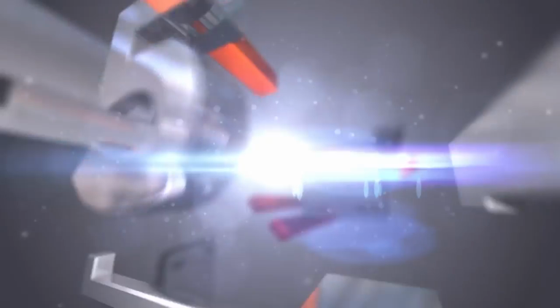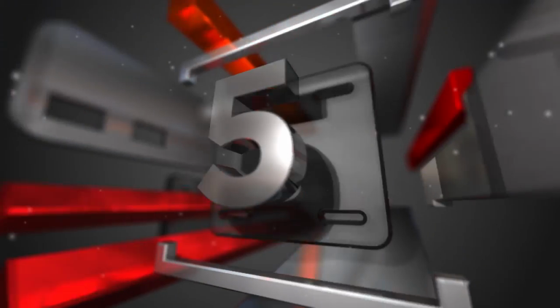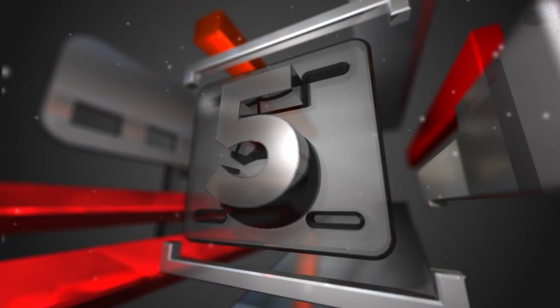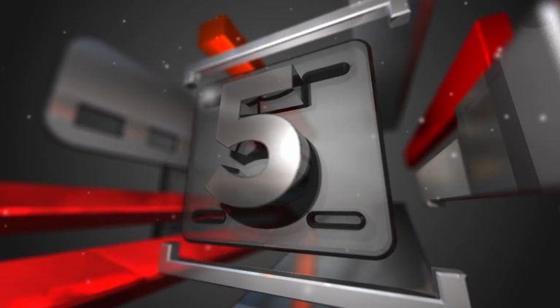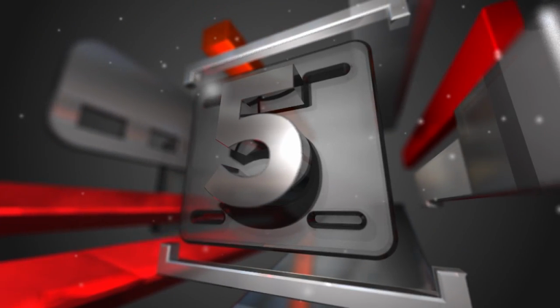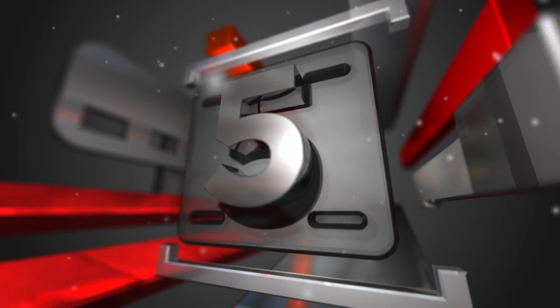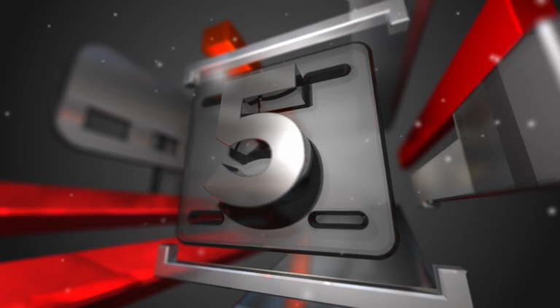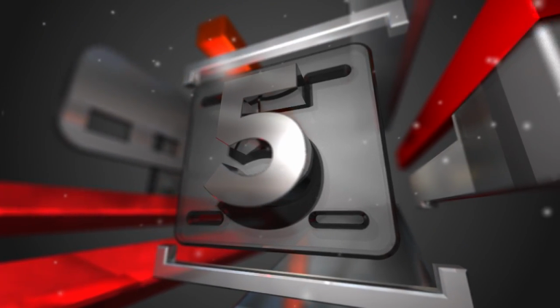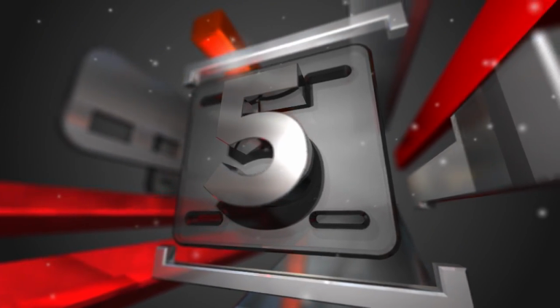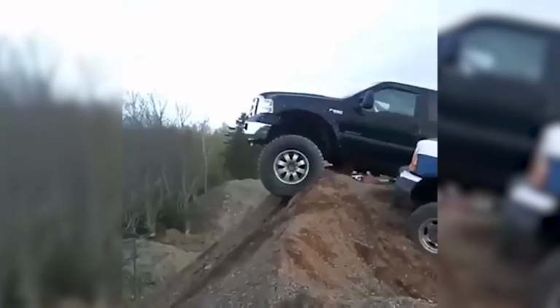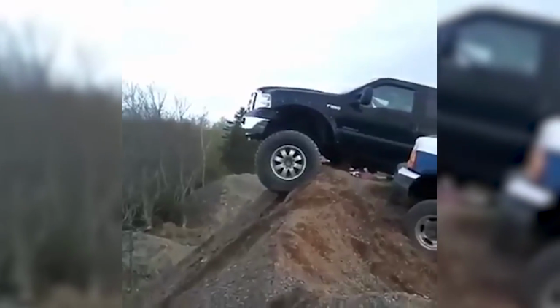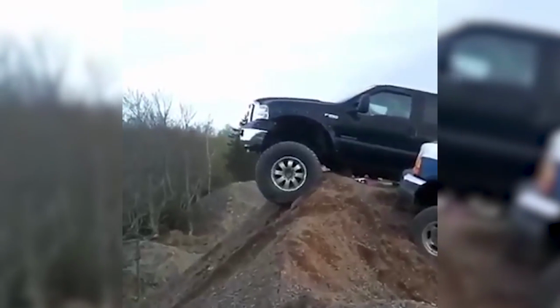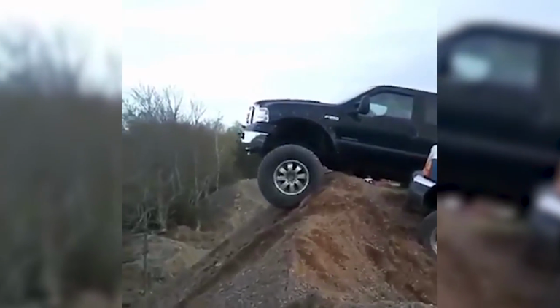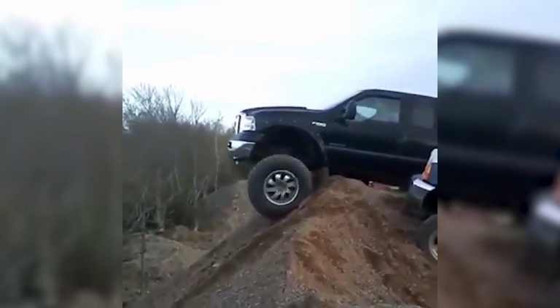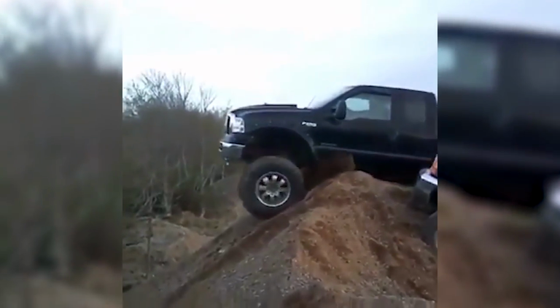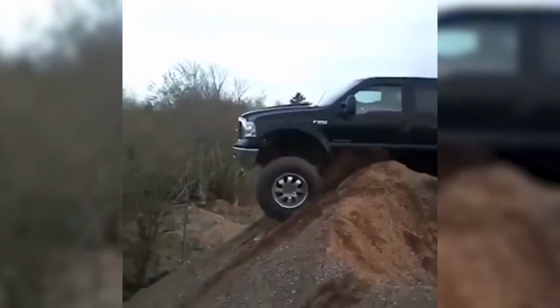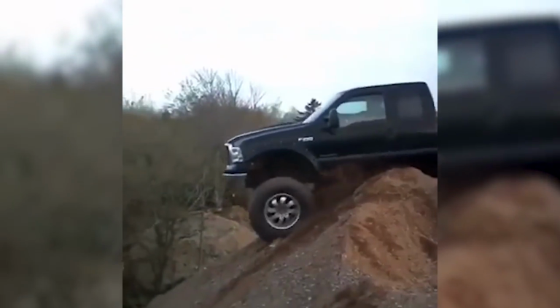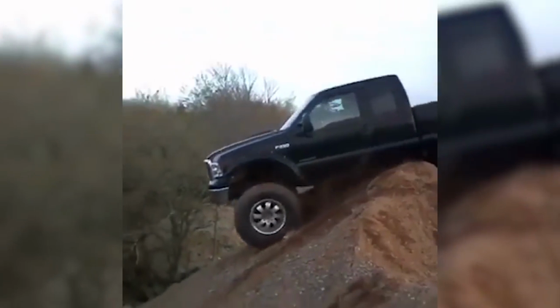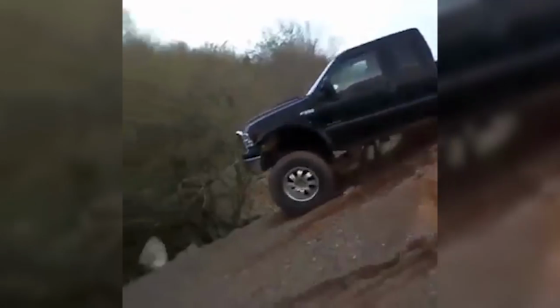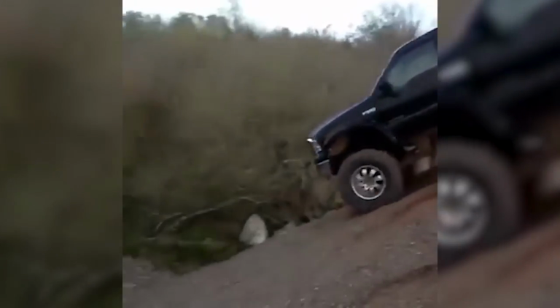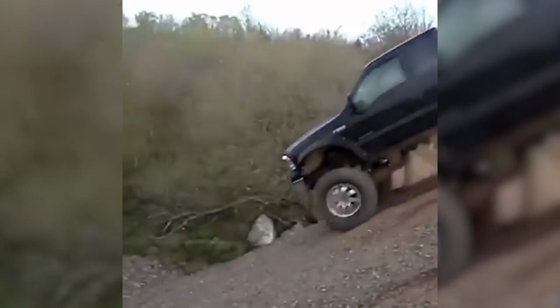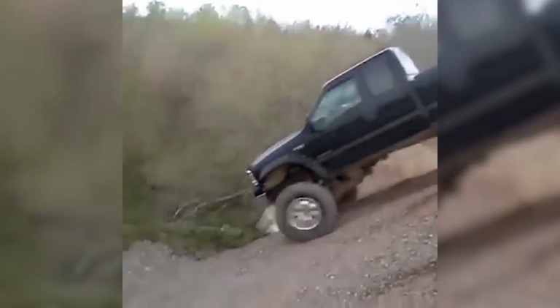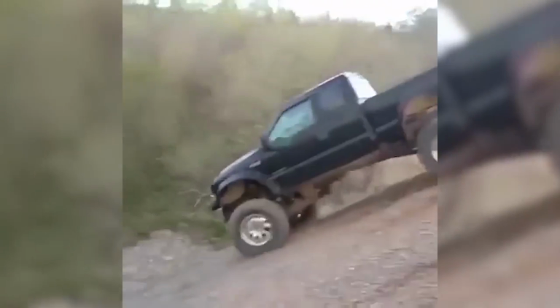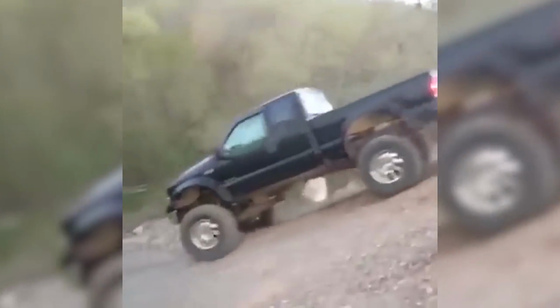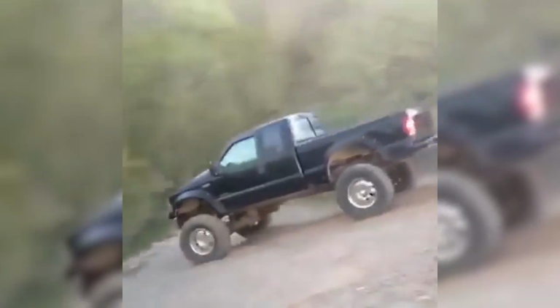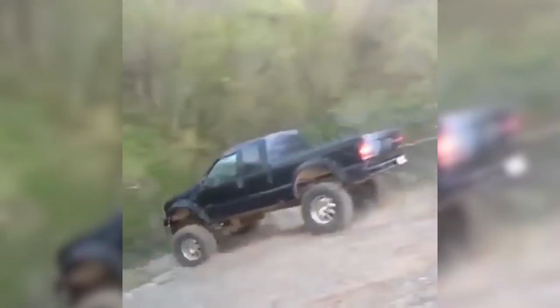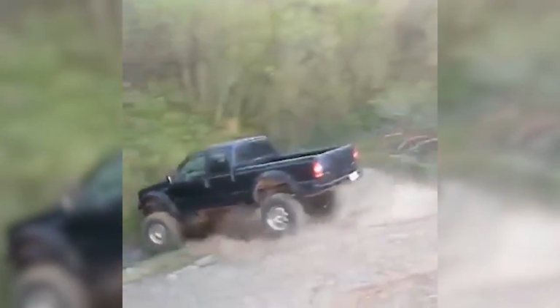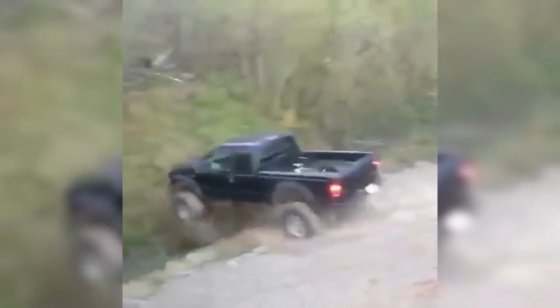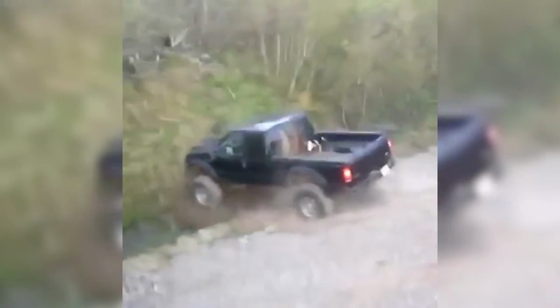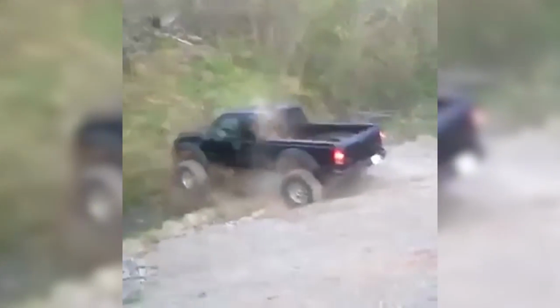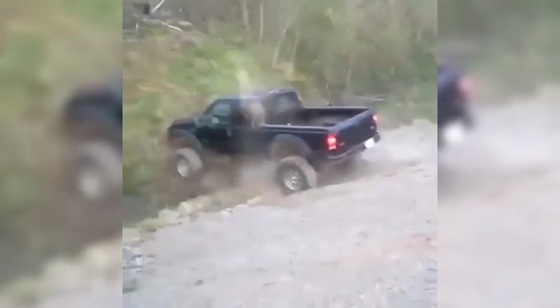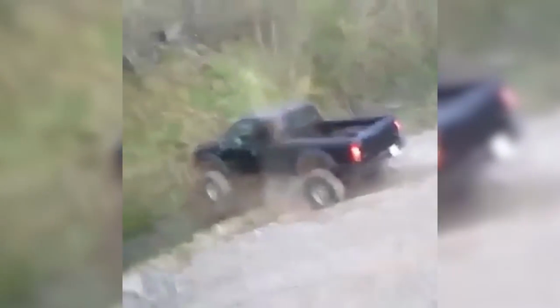Coming in at number five is a big old Ford F-250. It appears it's going down a hill, but unfortunately for him it didn't quite go as he planned.